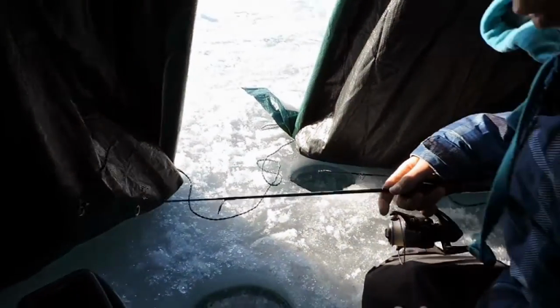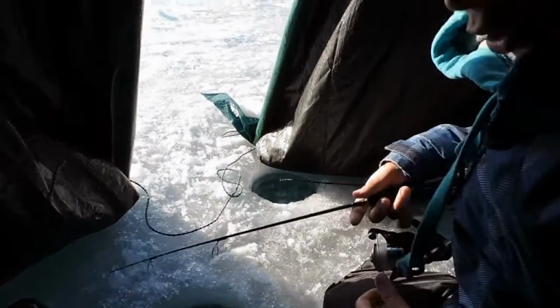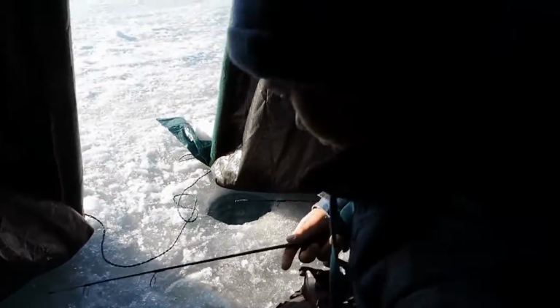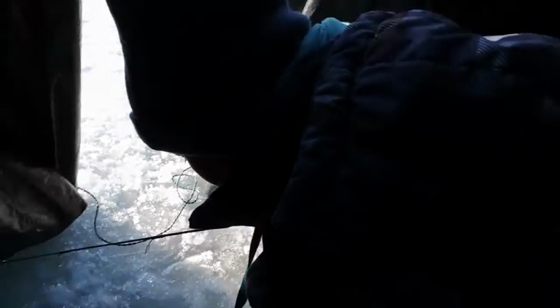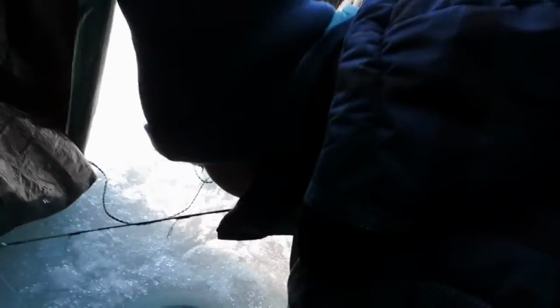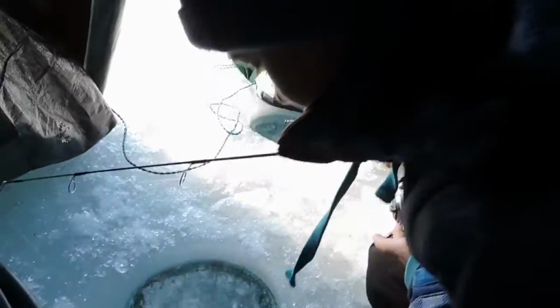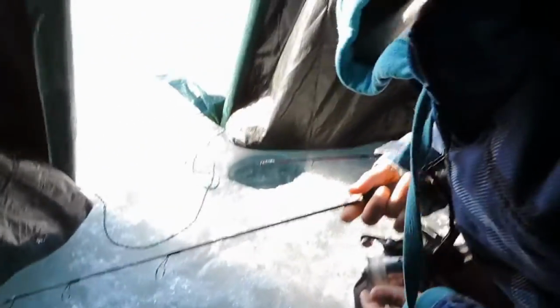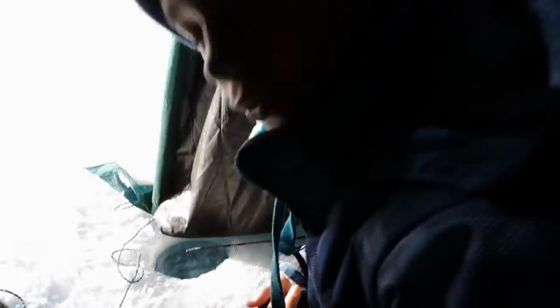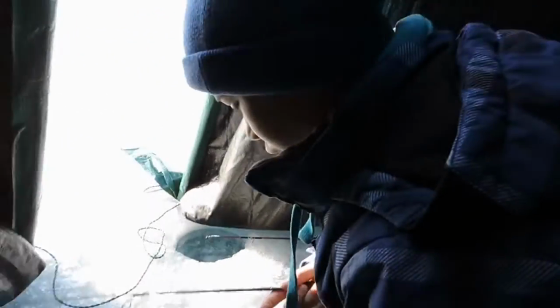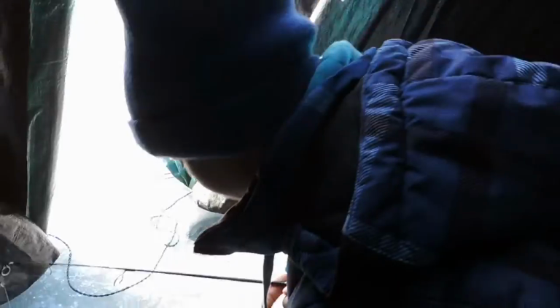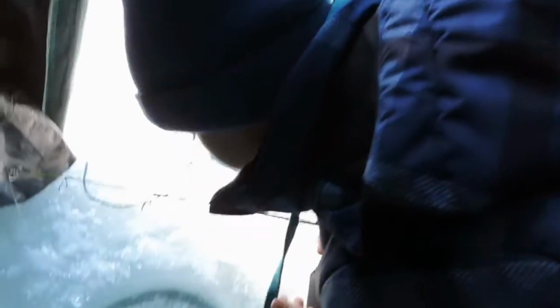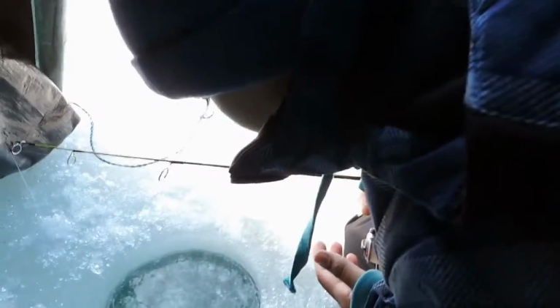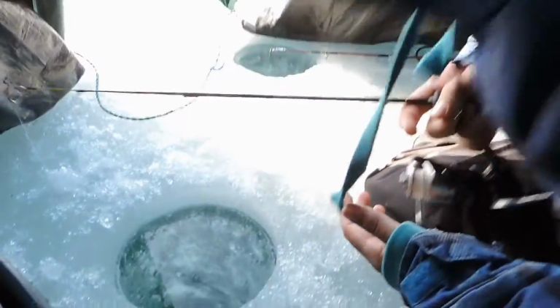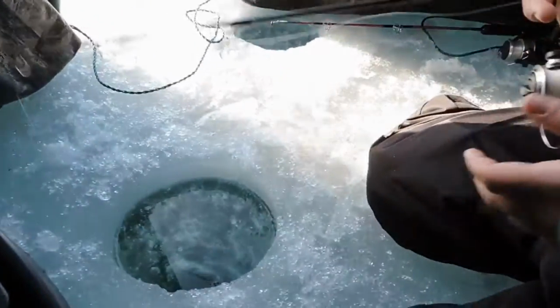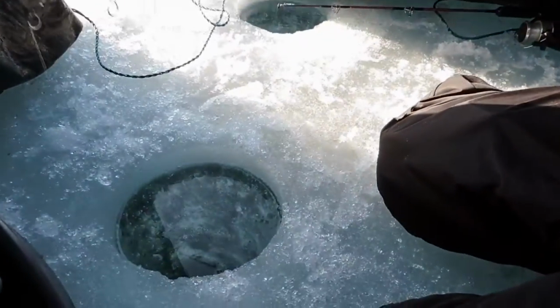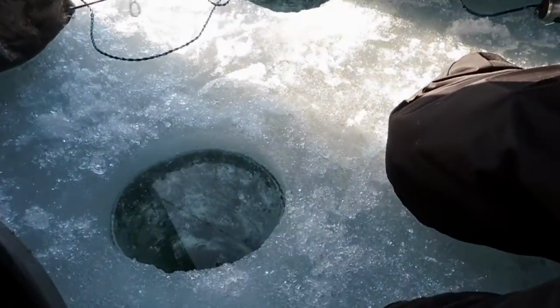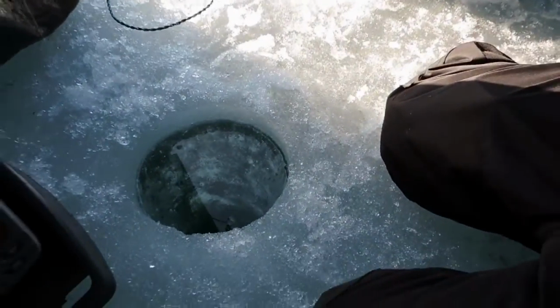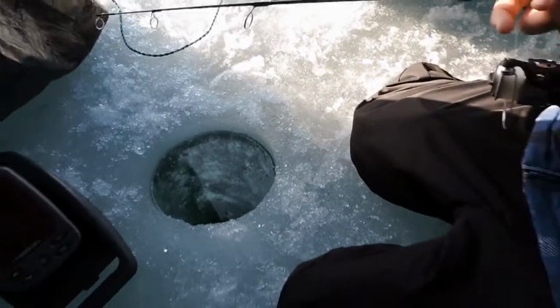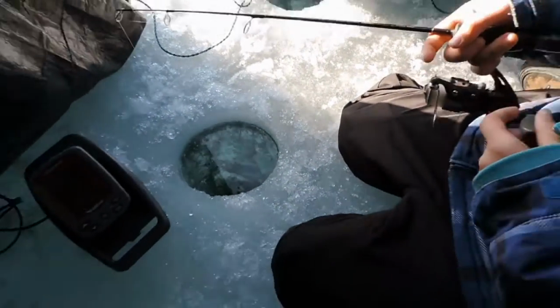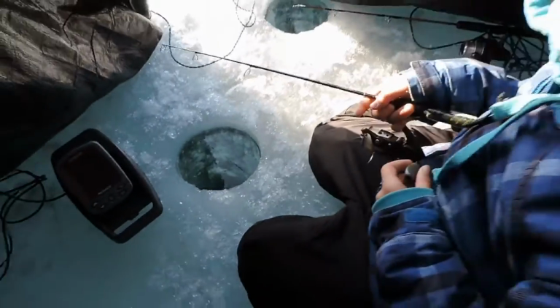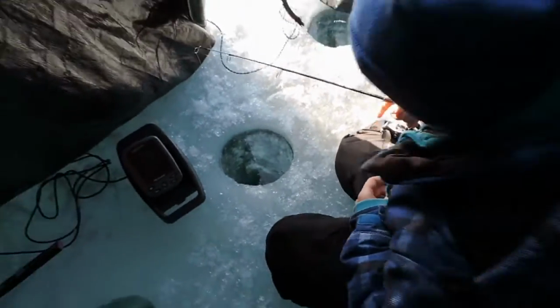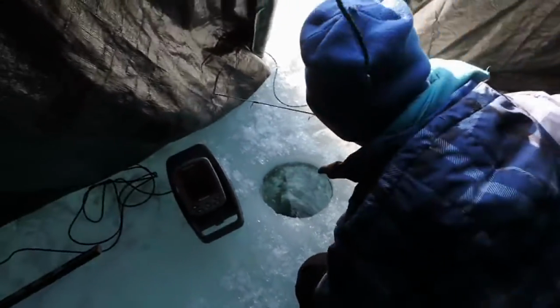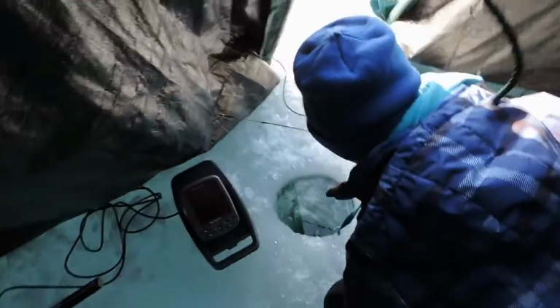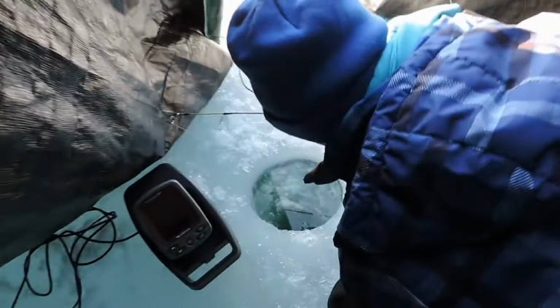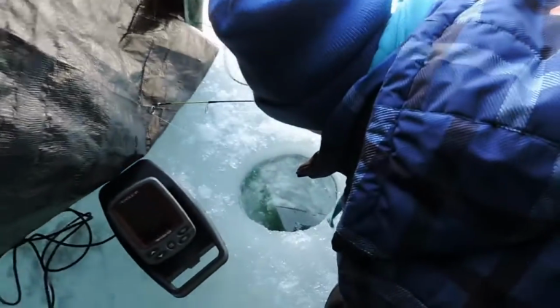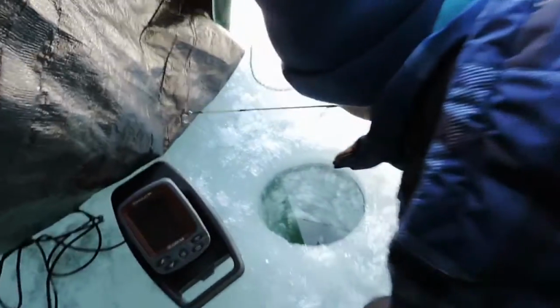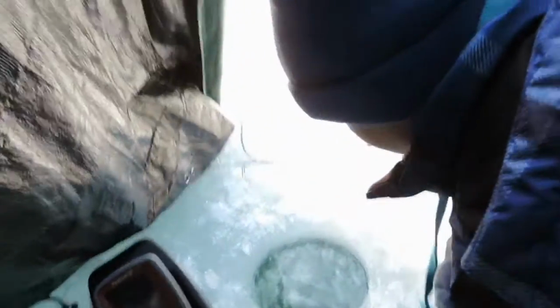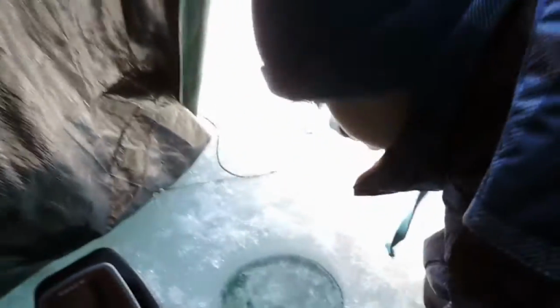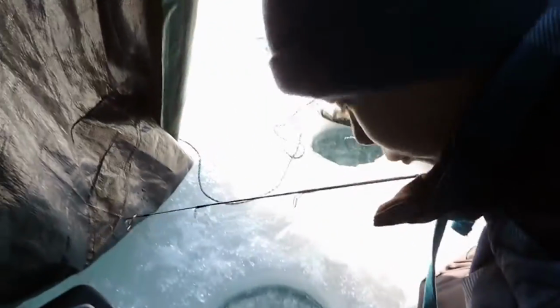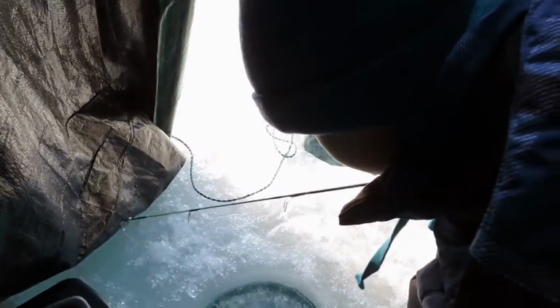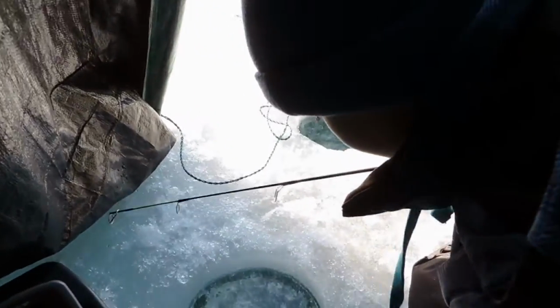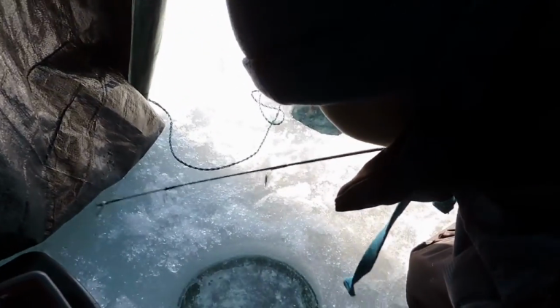We're on Lake Simcoe at Centennial Beach fishing for herring. We have a big school underneath us right now. I'll show you some underwater footage, but first let me catch one.